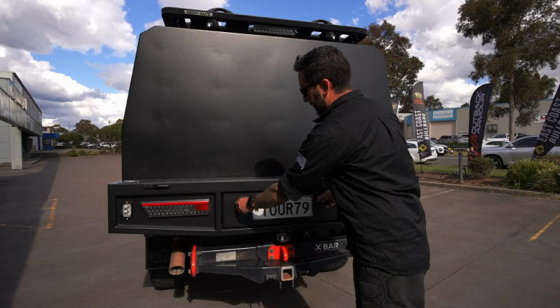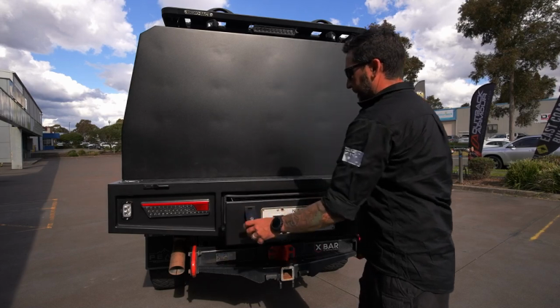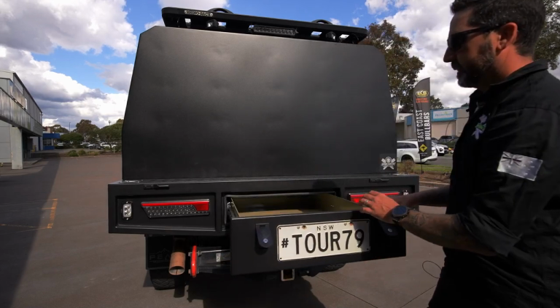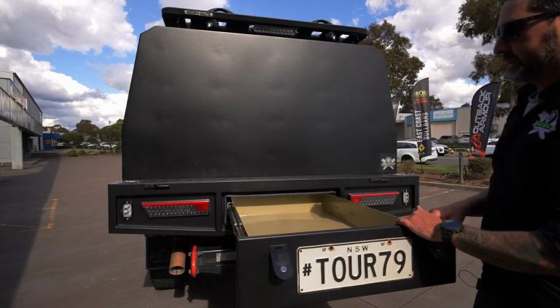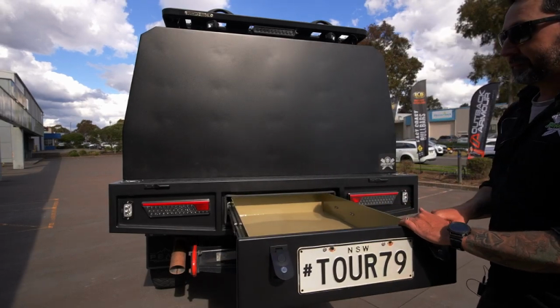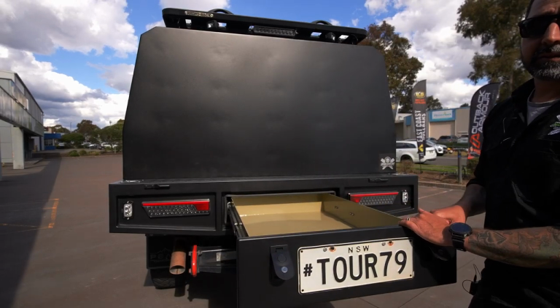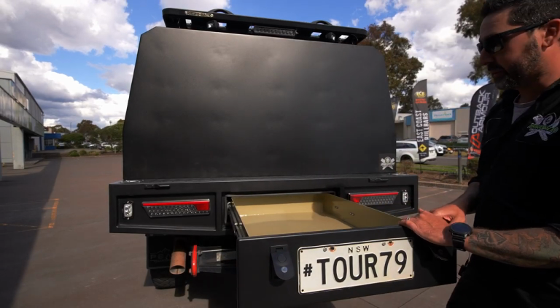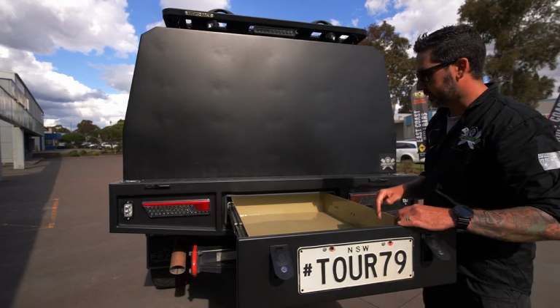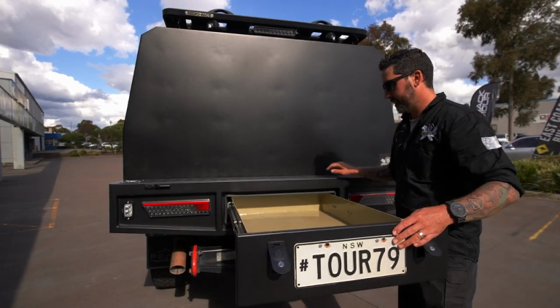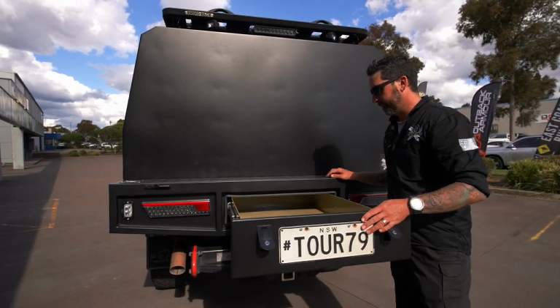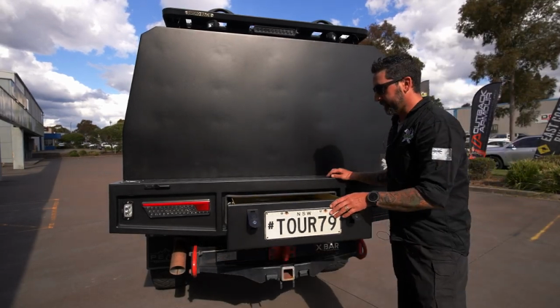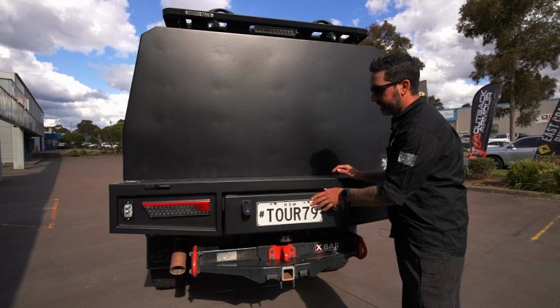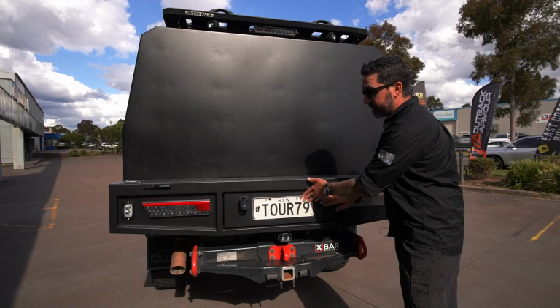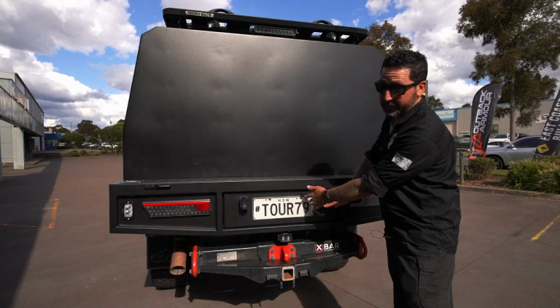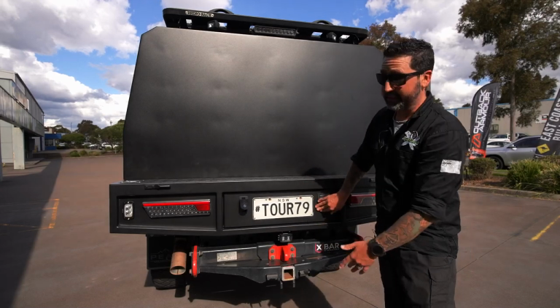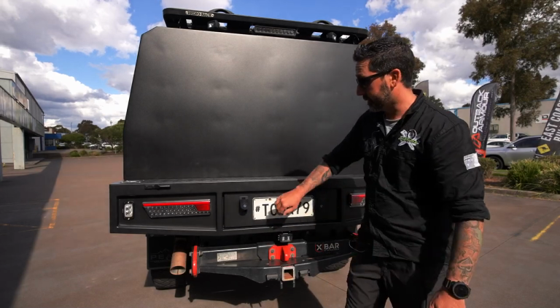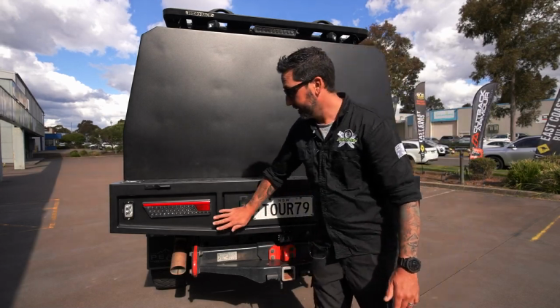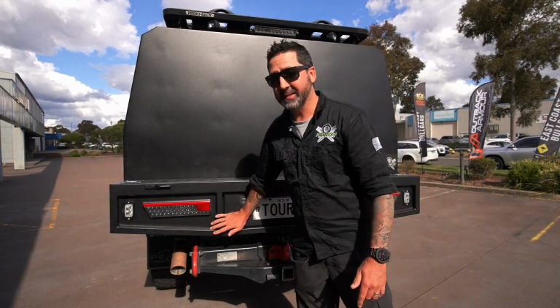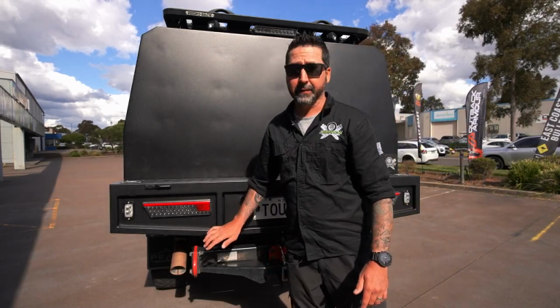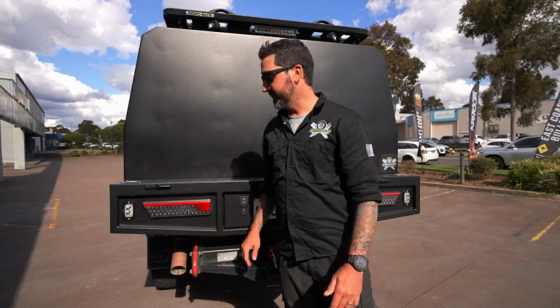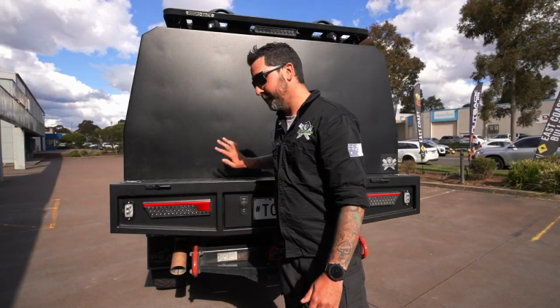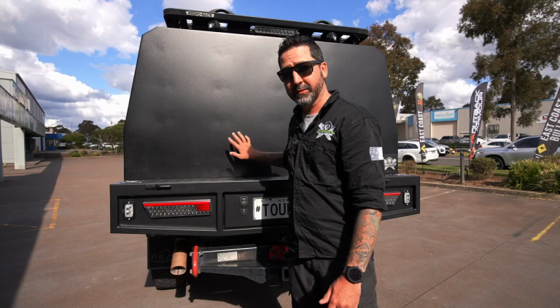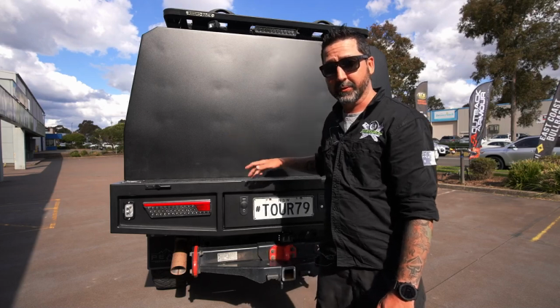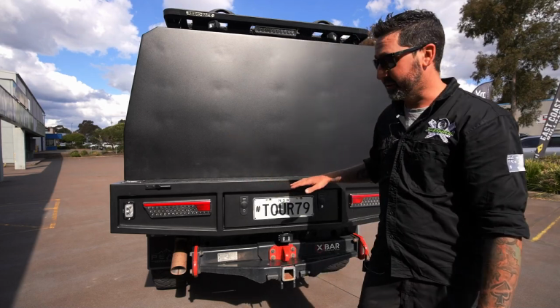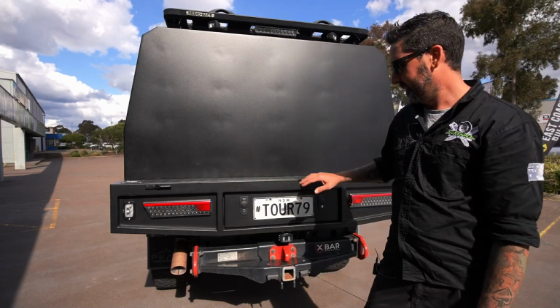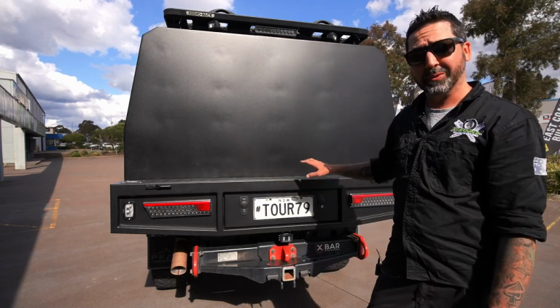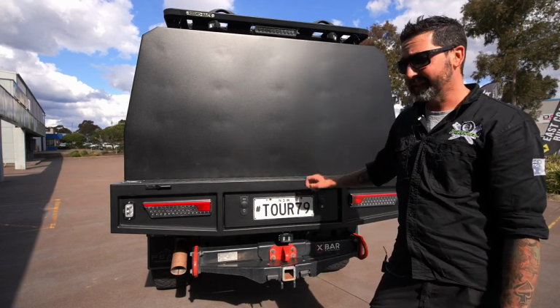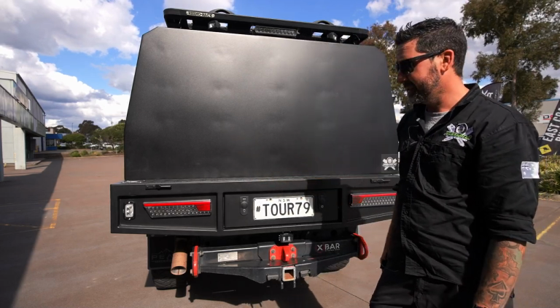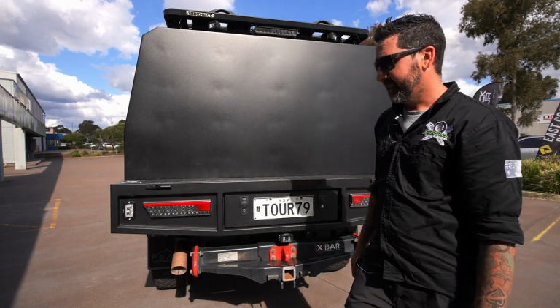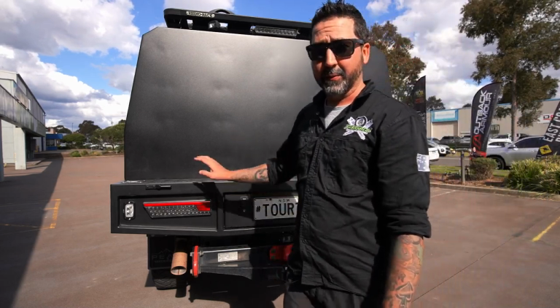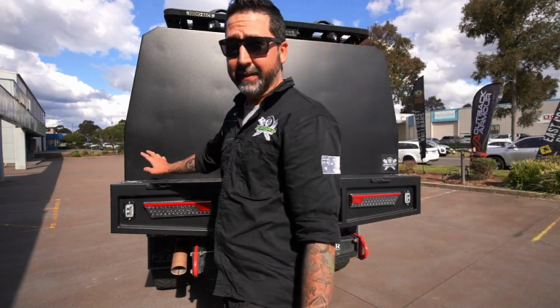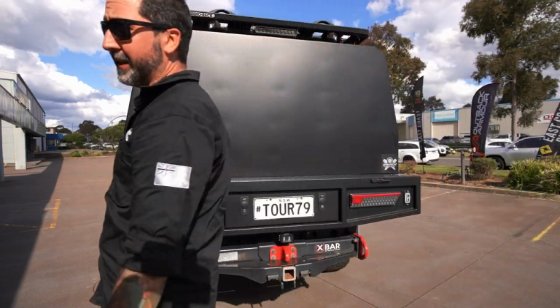We've got a nice metre-long trundle drawer on this one, and that allows for the water tank to go onto the front — a 75-litre water tank in front of that trundle drawer under the tray. The water pump is attached to it, and we have our water outlet on the side here.